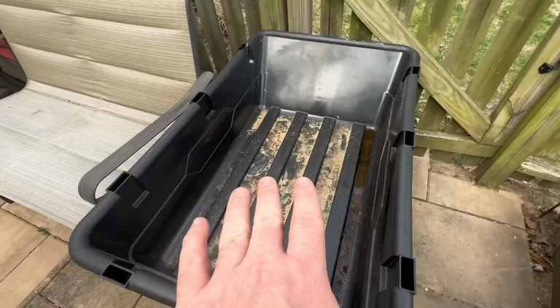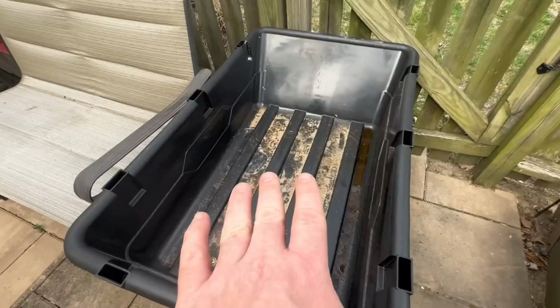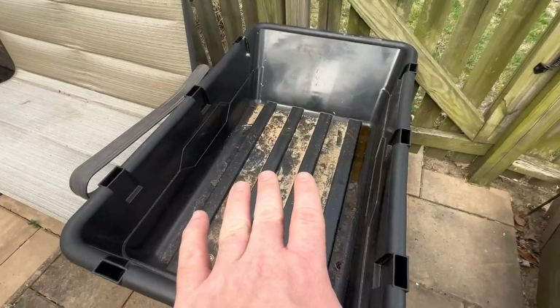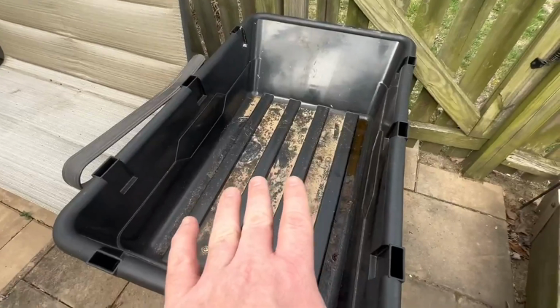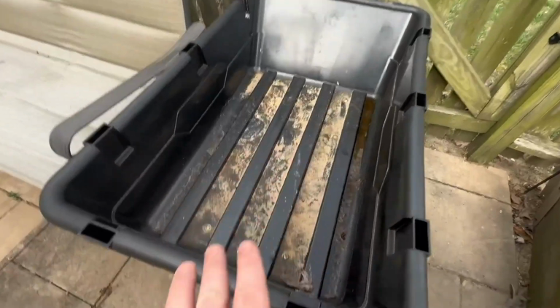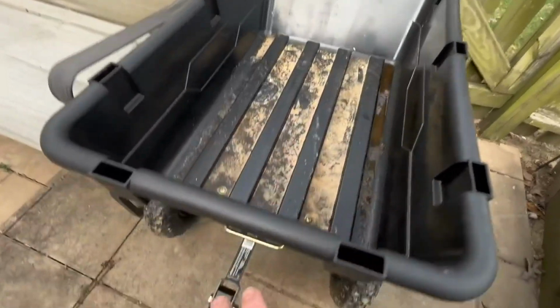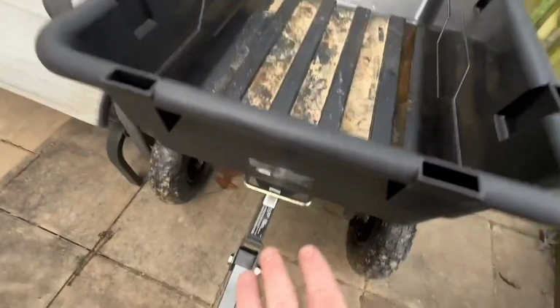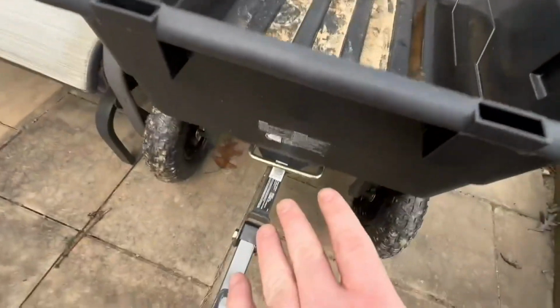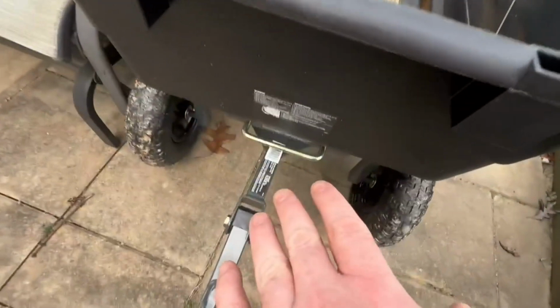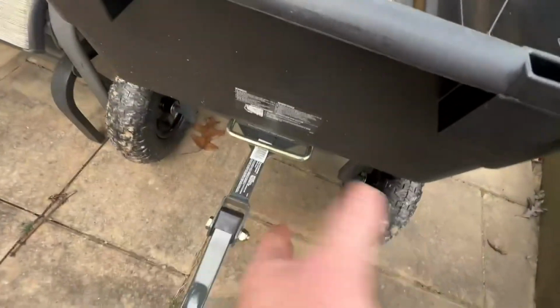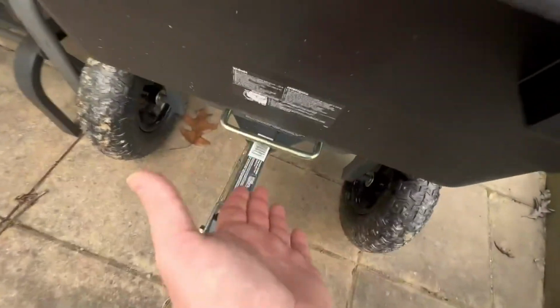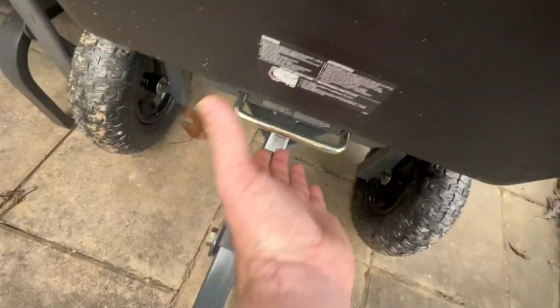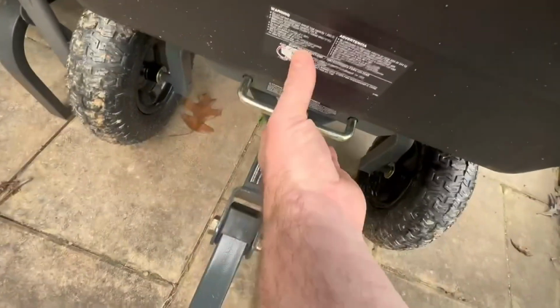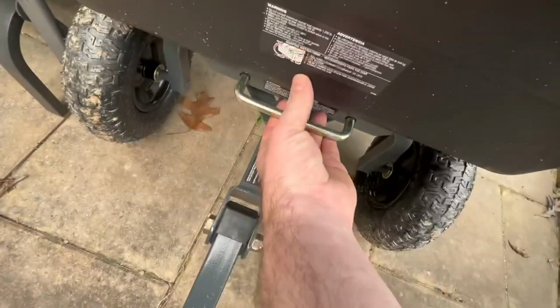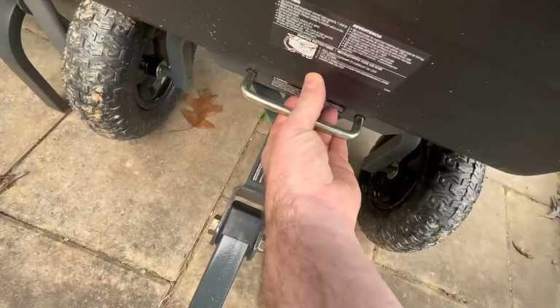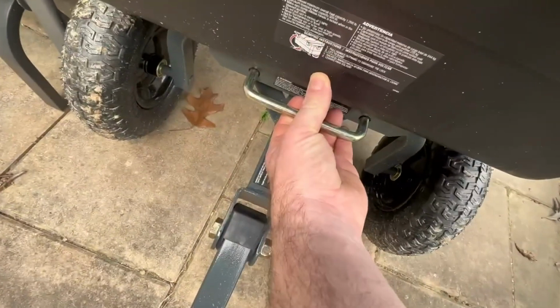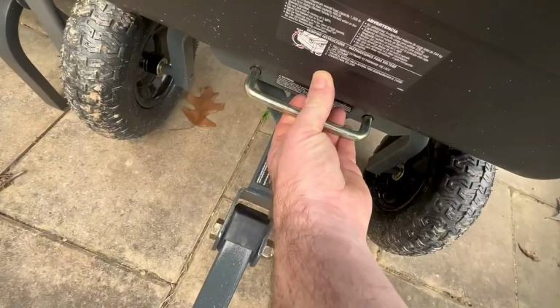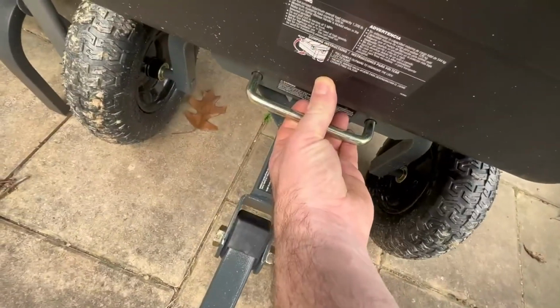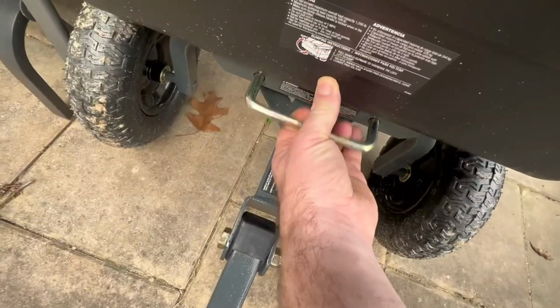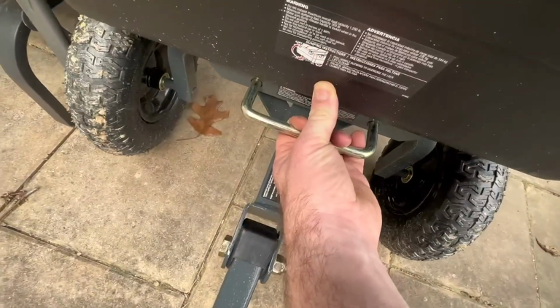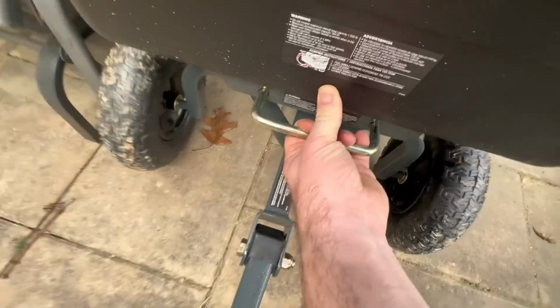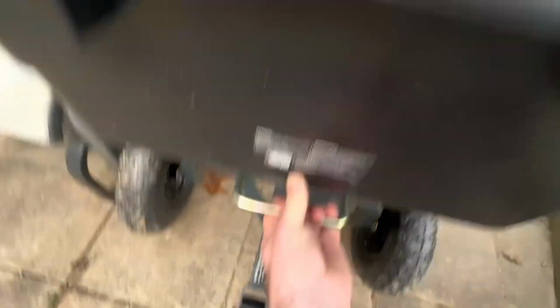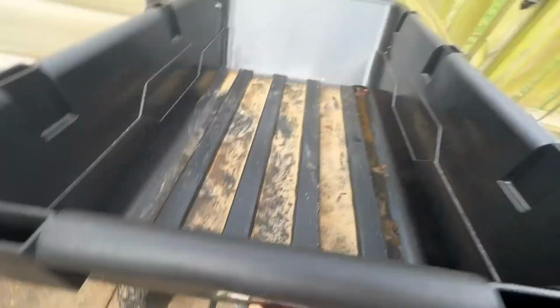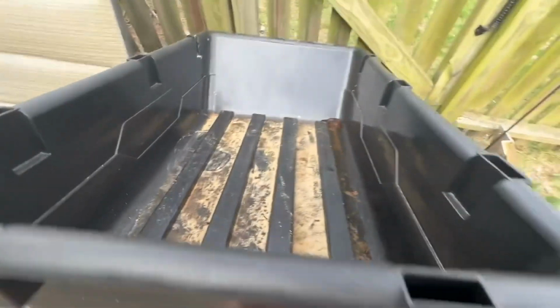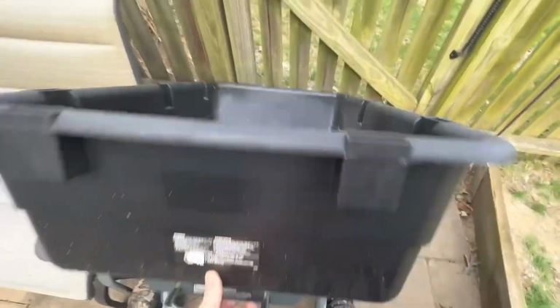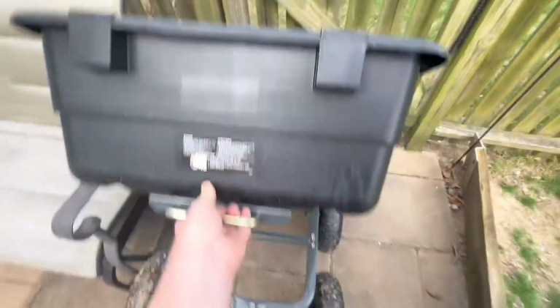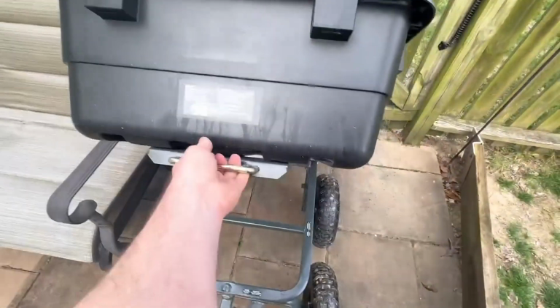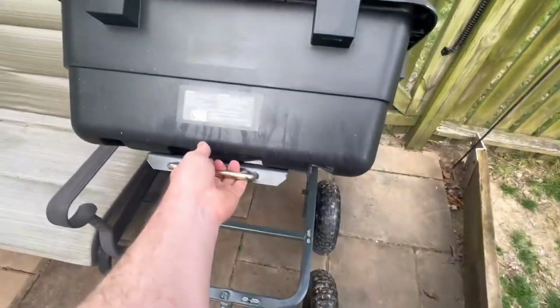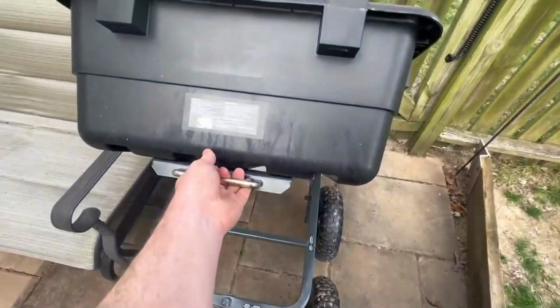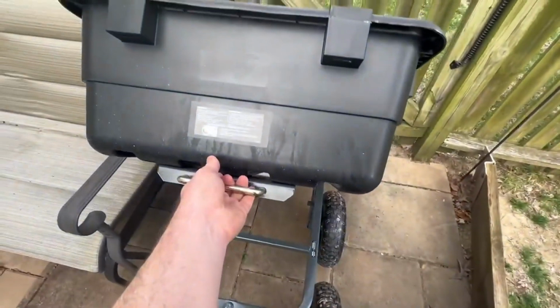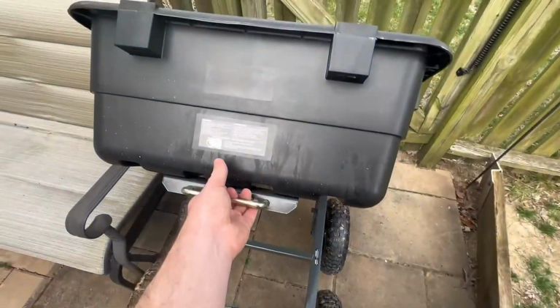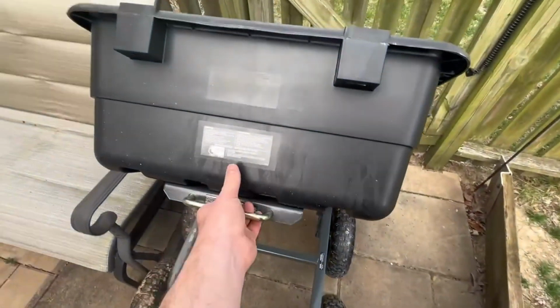This thing holds up to about a thousand pounds, and when I'm done and I'm ready to dump it, I pull this lever here and it will dump all of its contents.